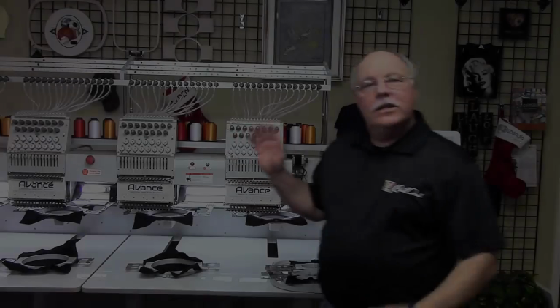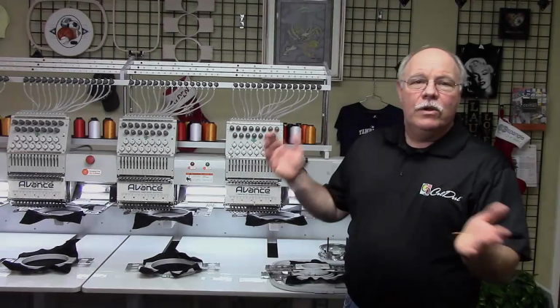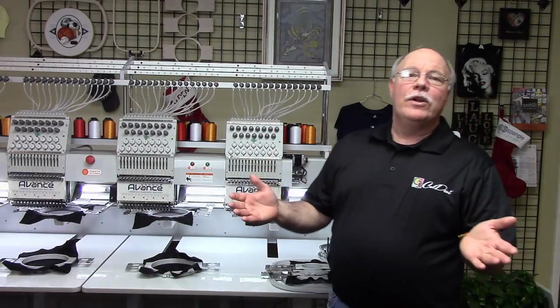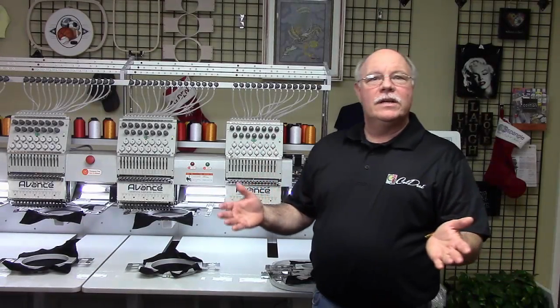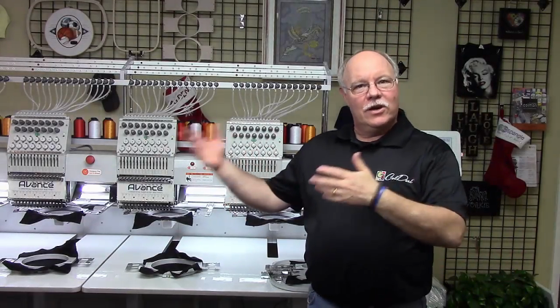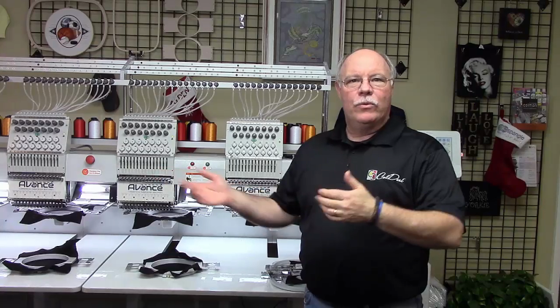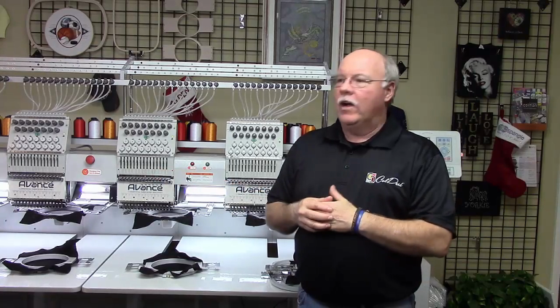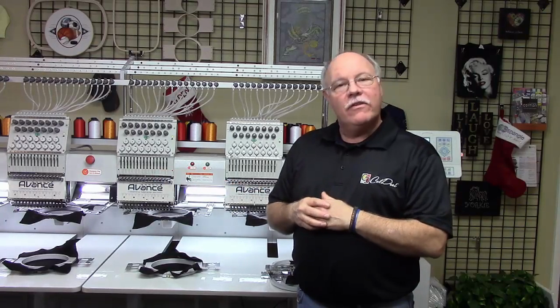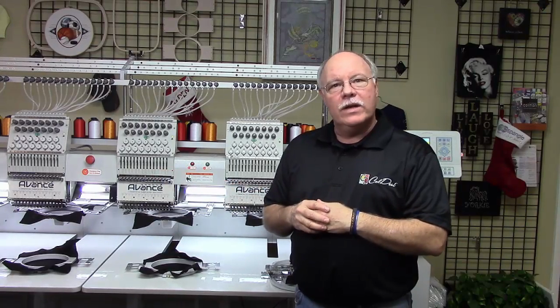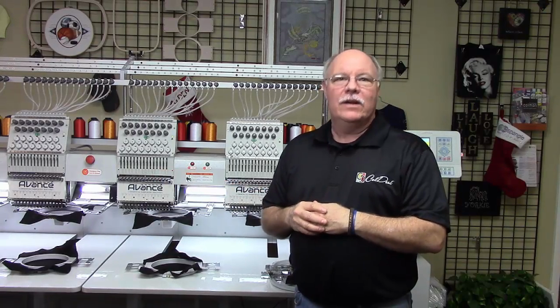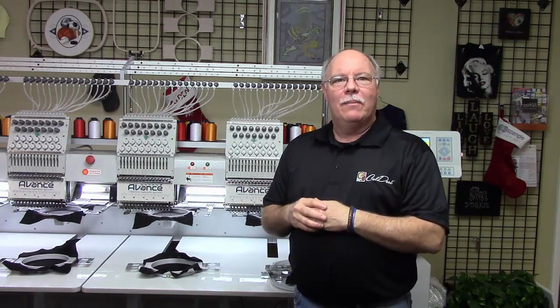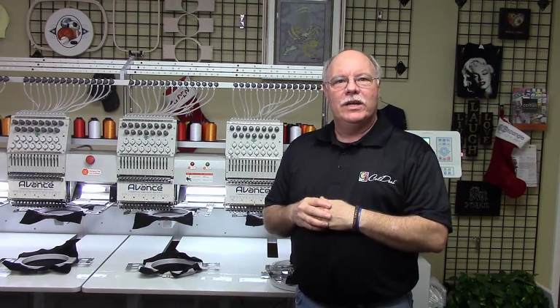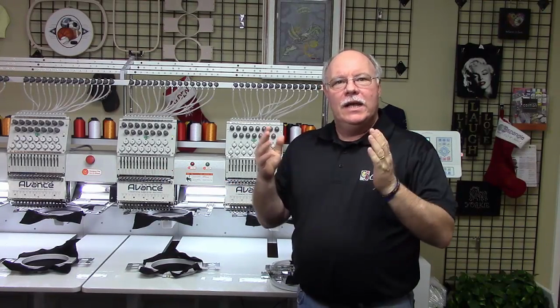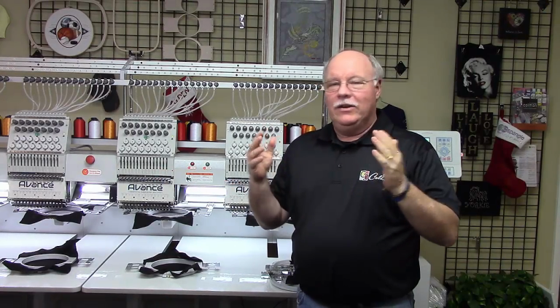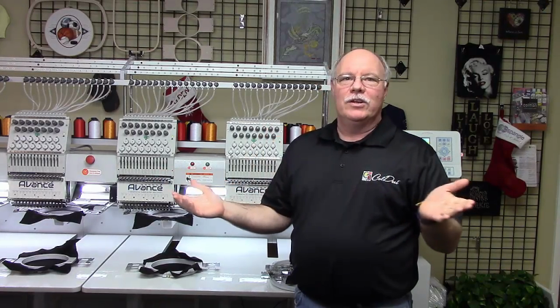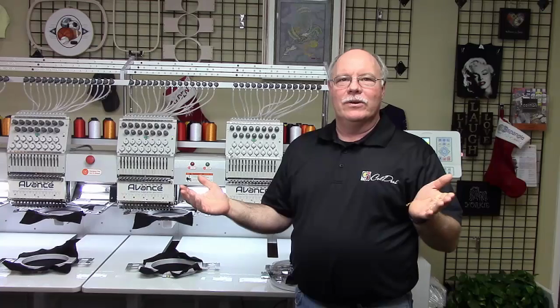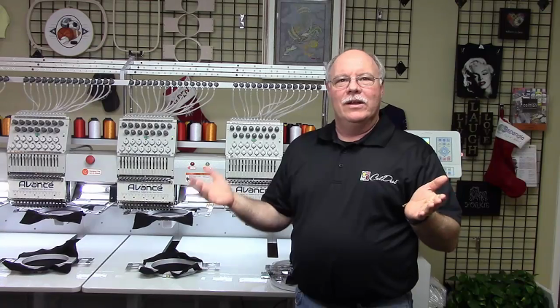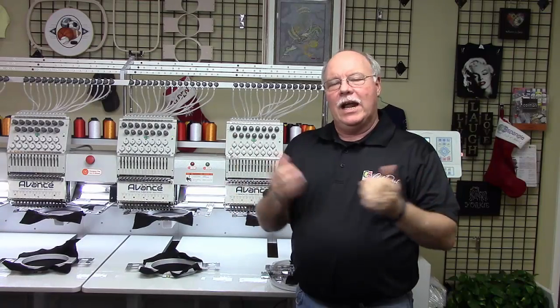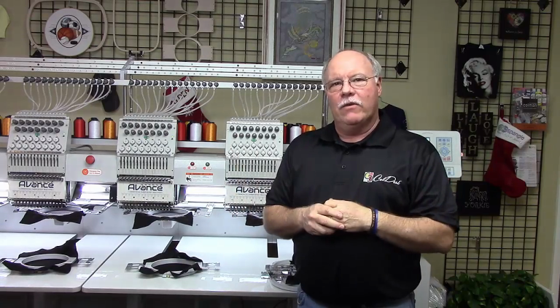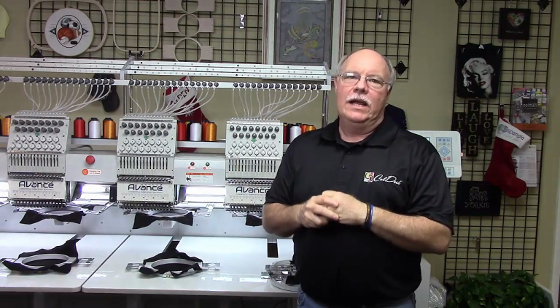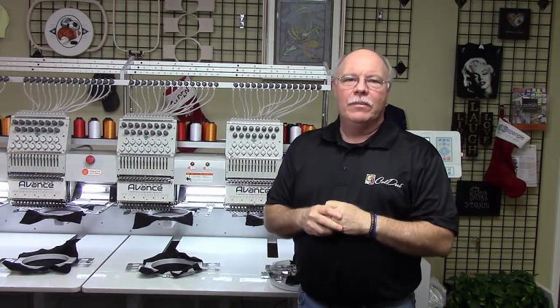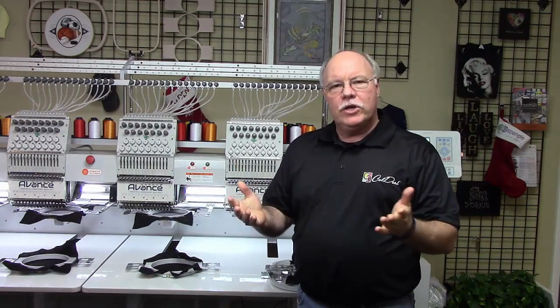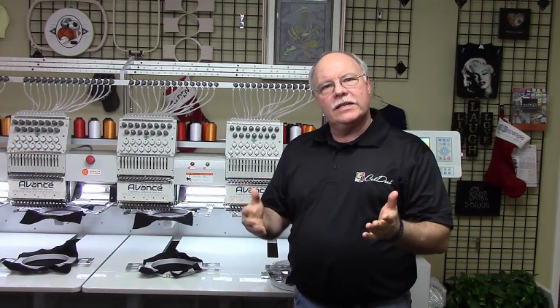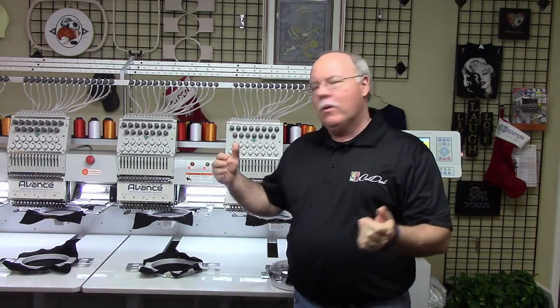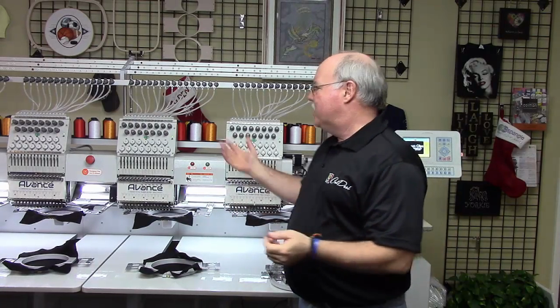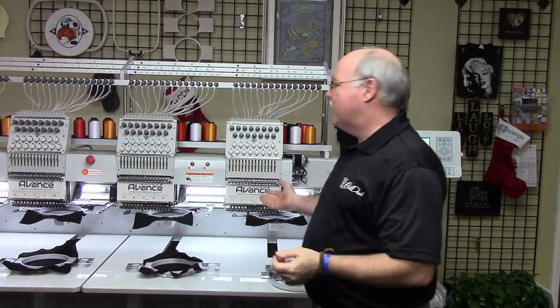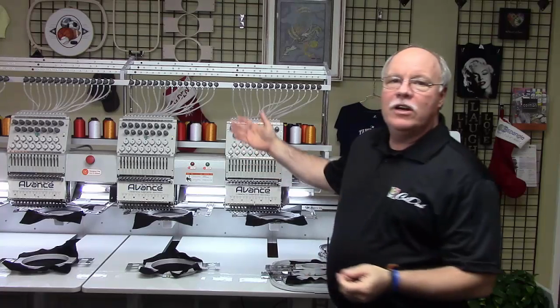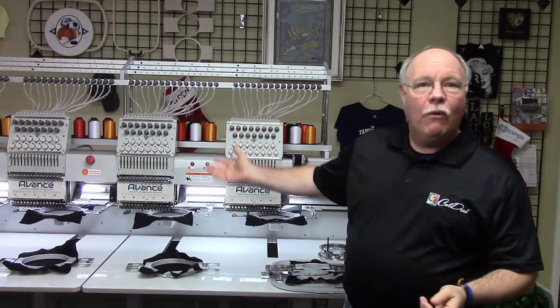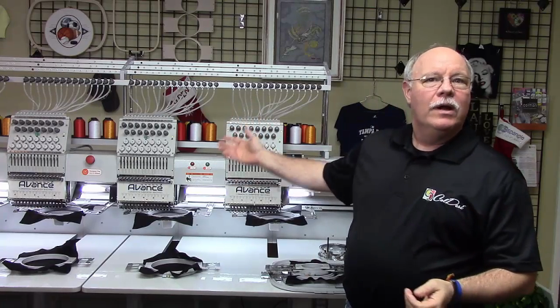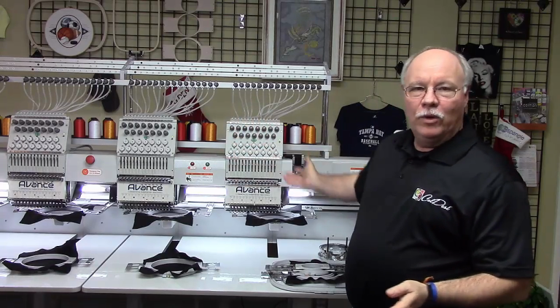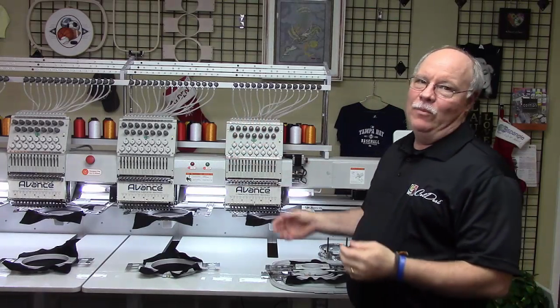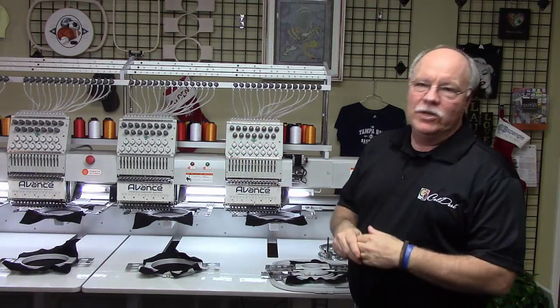You've been growing your business. You started out with one of our Avance 1501C single head compact machines, and you're working too many hours now, so you ask yourself what's the next step. I want to show you the next step here, which is the Avance 1504 multi-head embroidery machine.